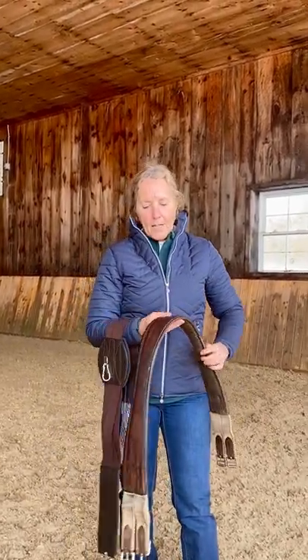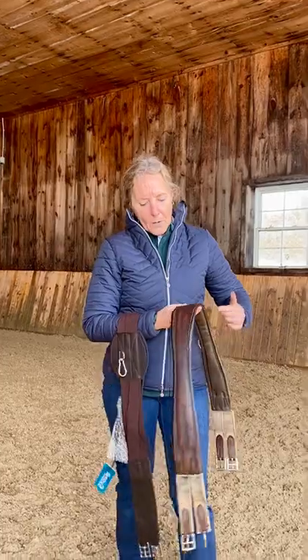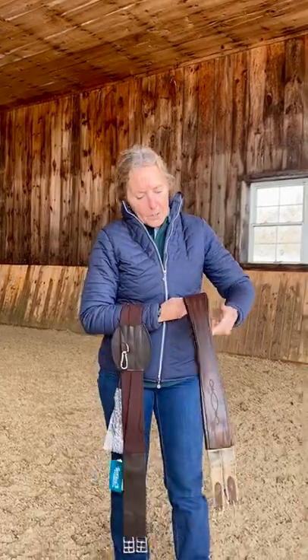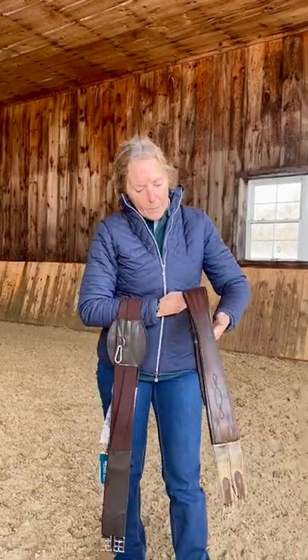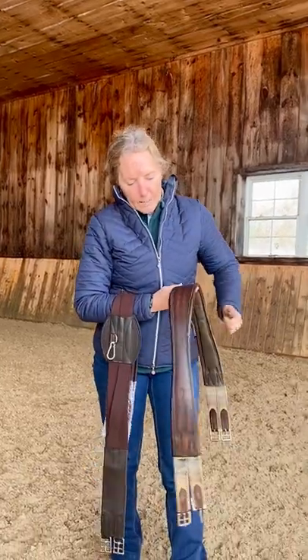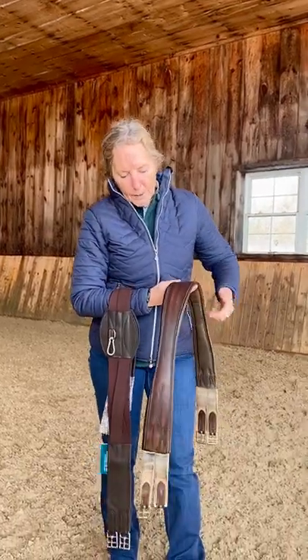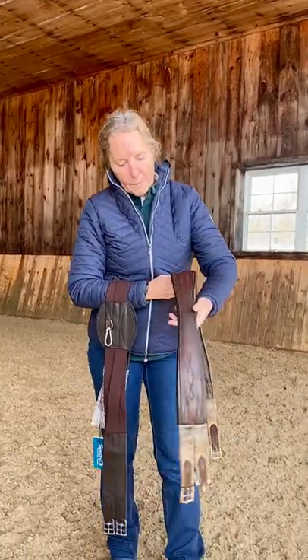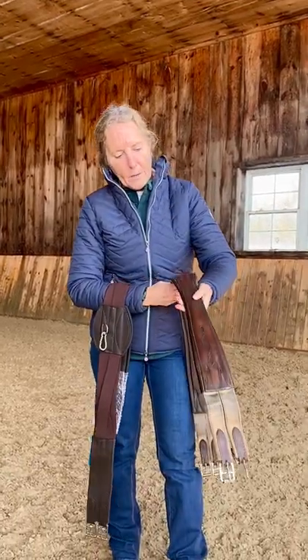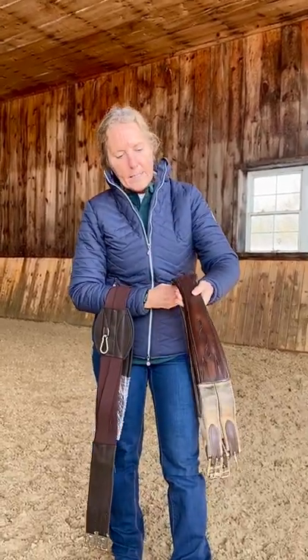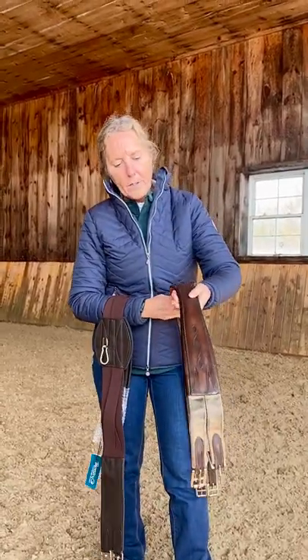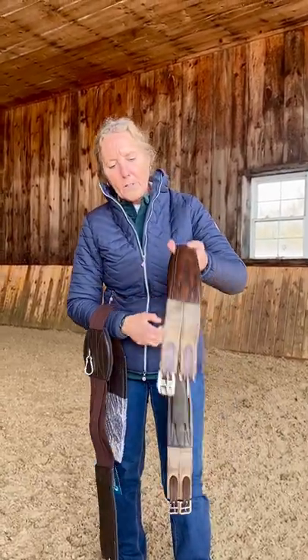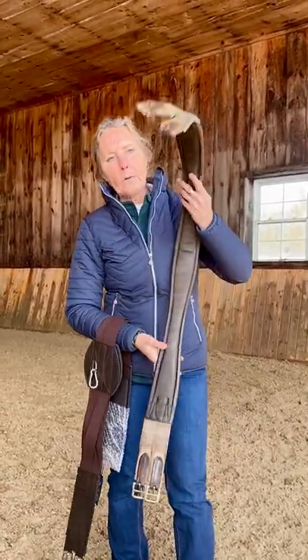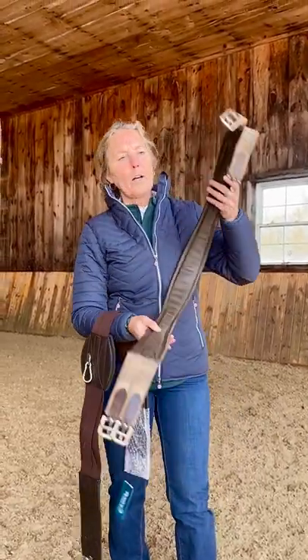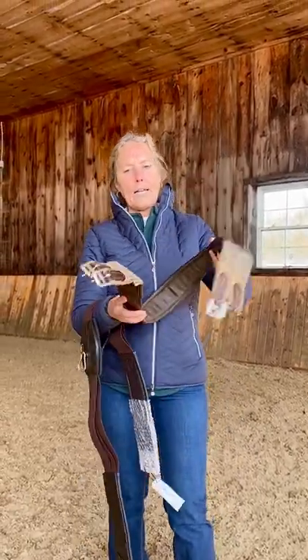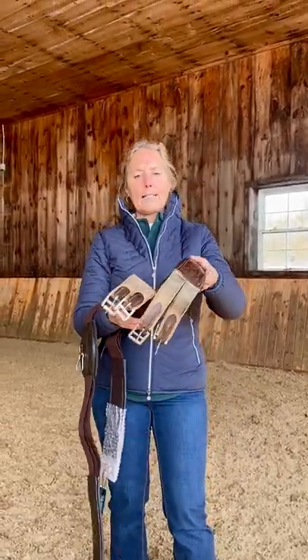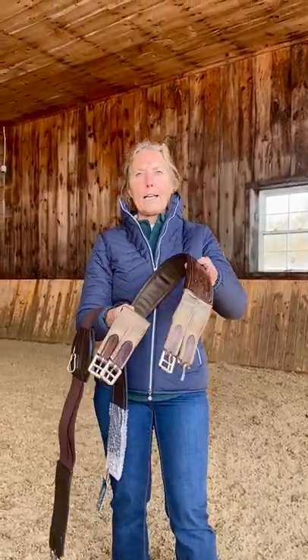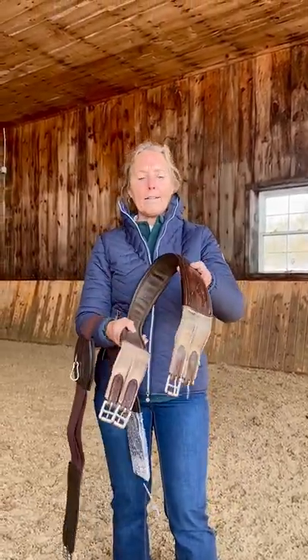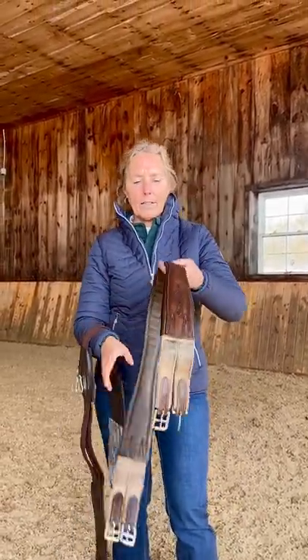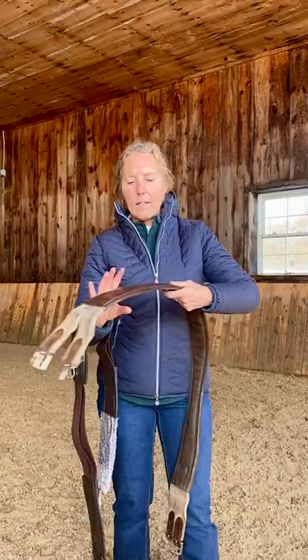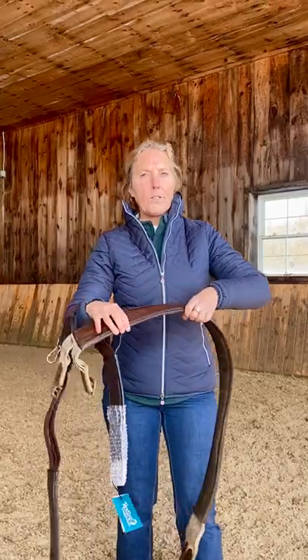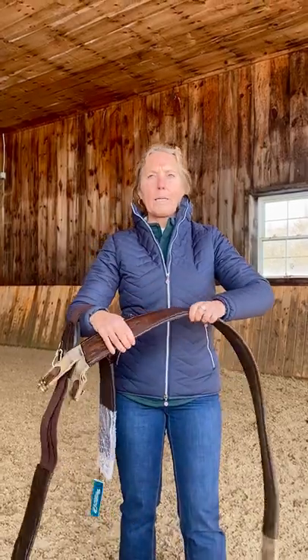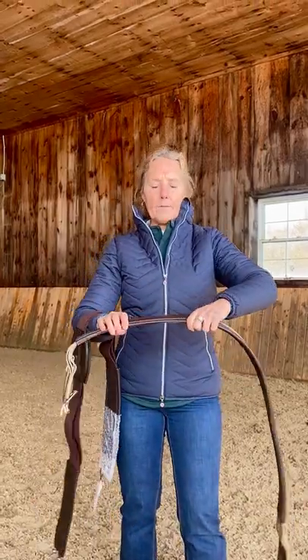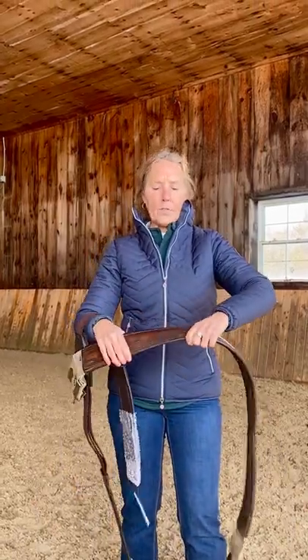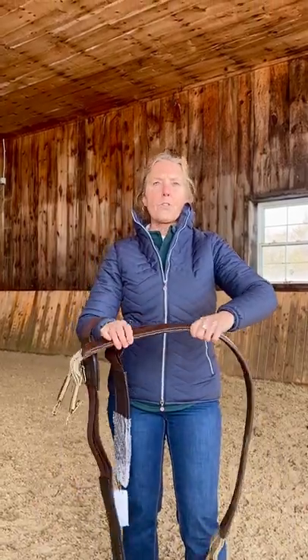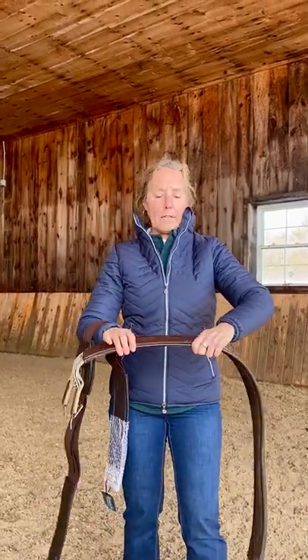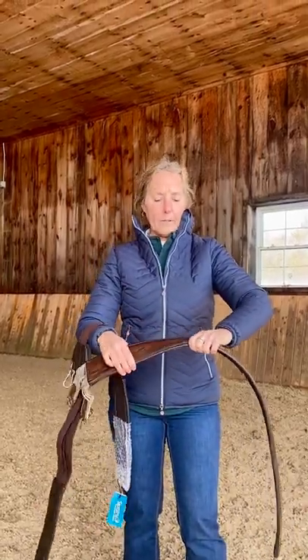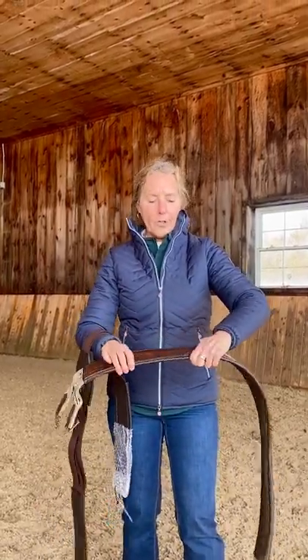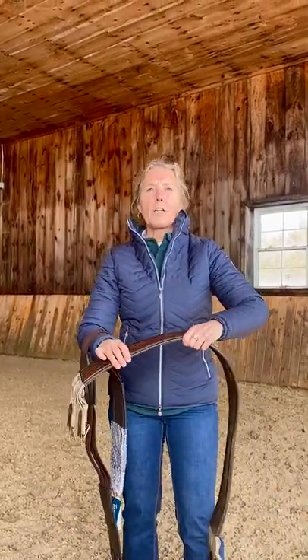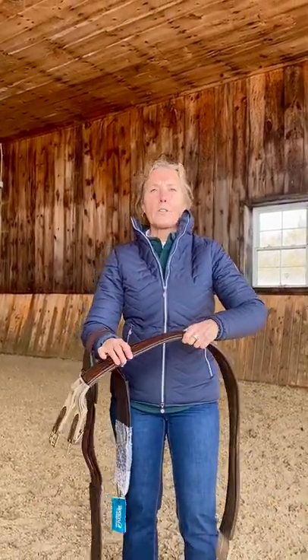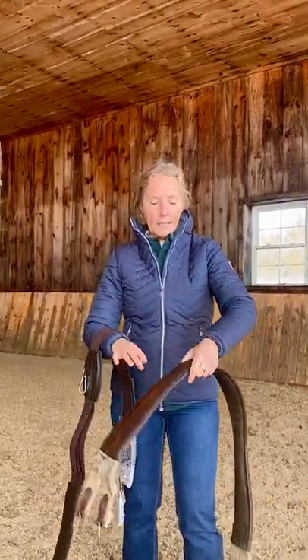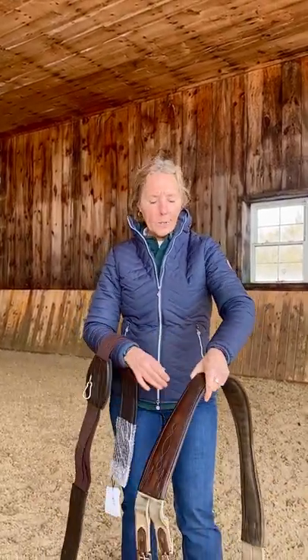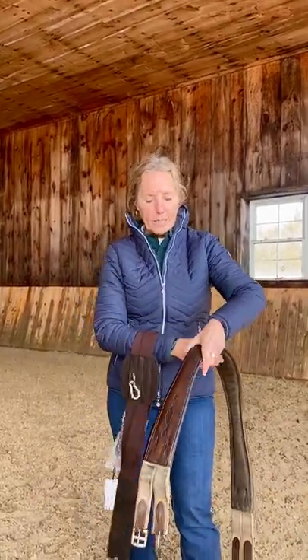I'm sure everyone's pretty familiar with these leather girths where they've got the elastic at the end, there's no give, they don't stretch, and they're certainly restrictive.